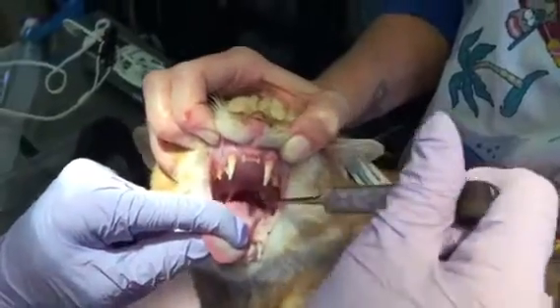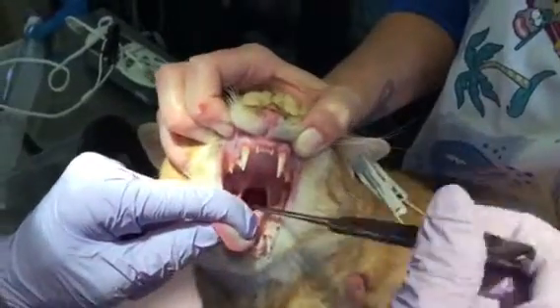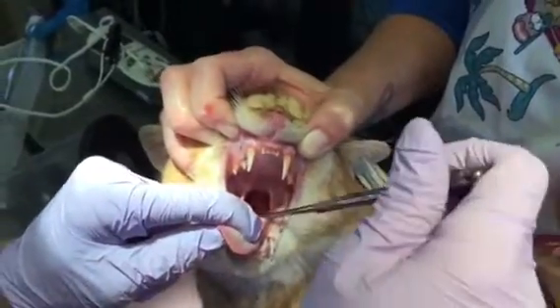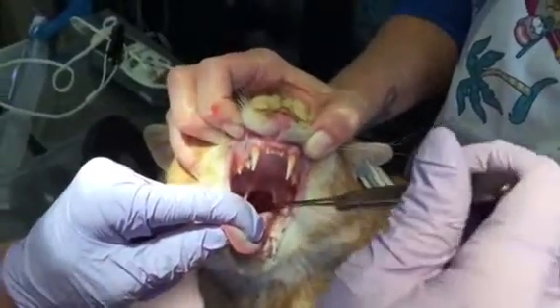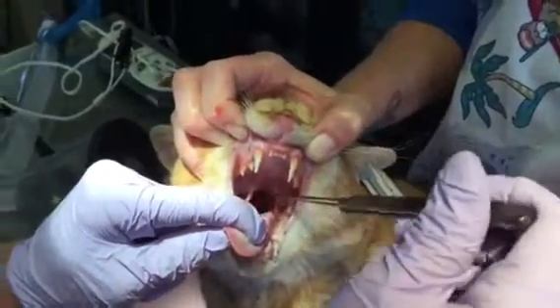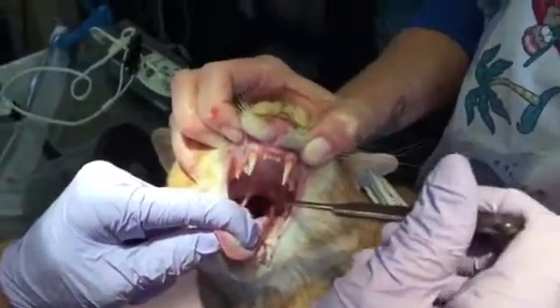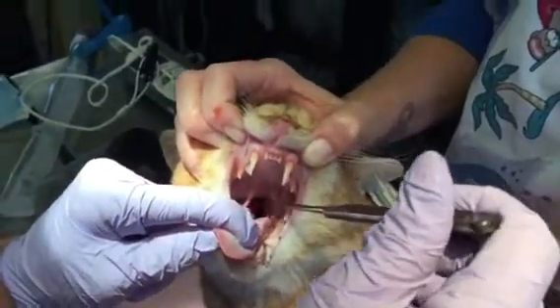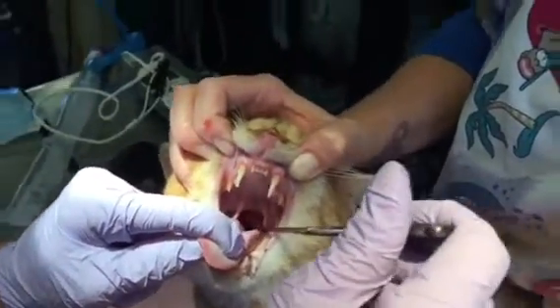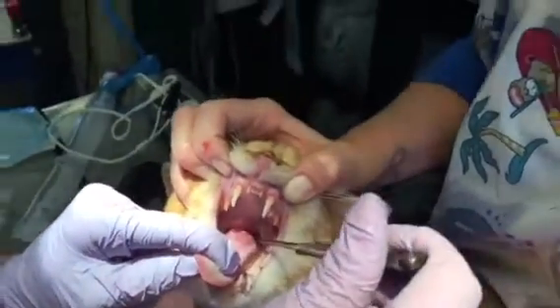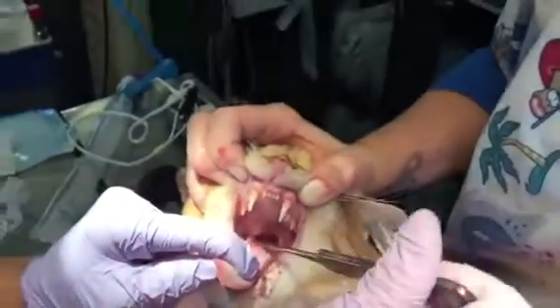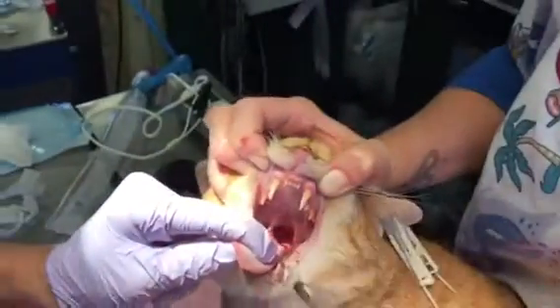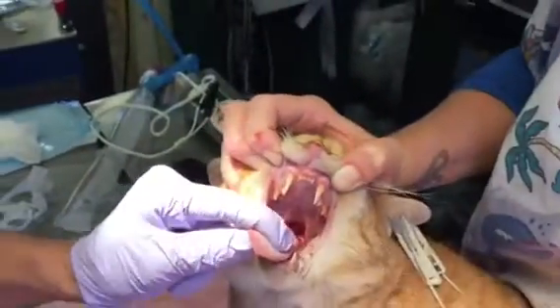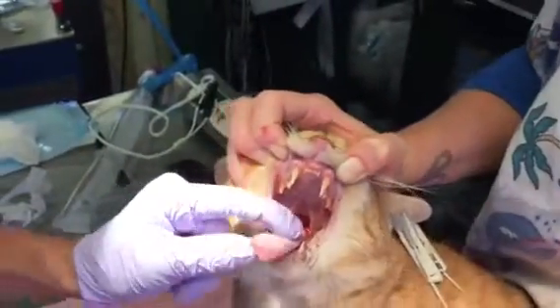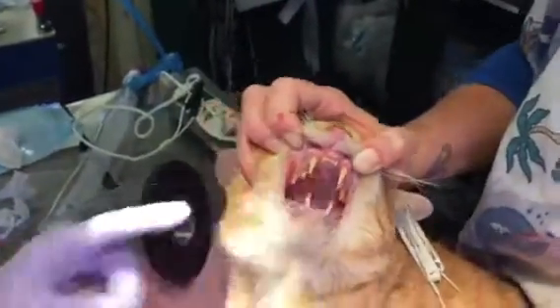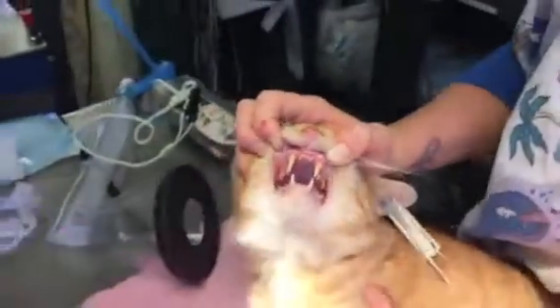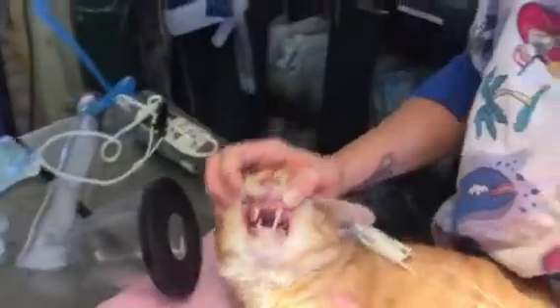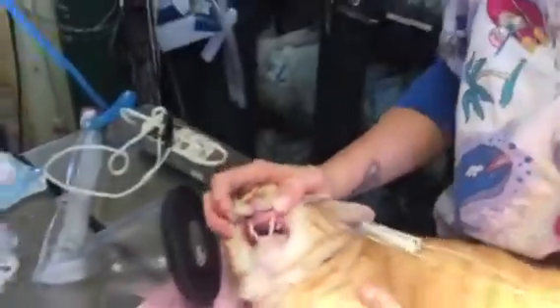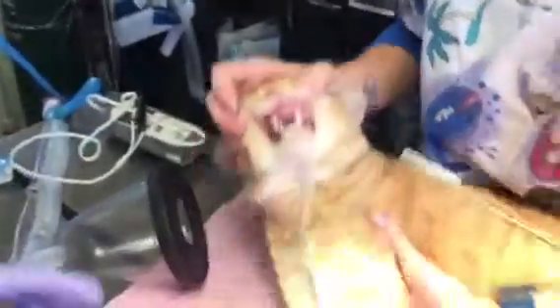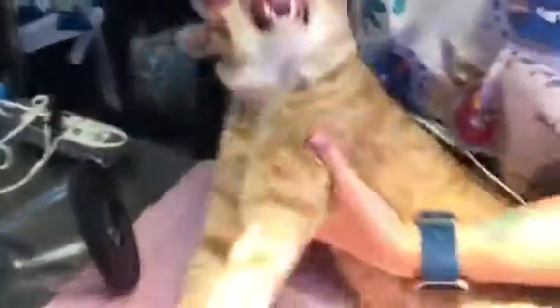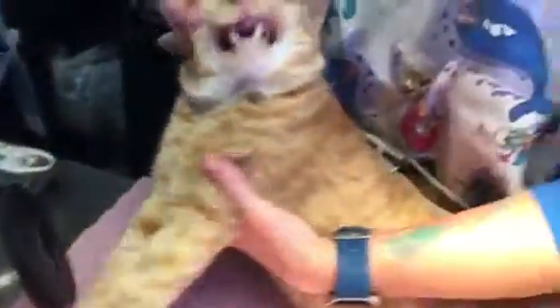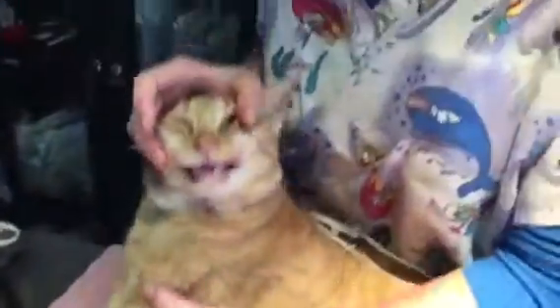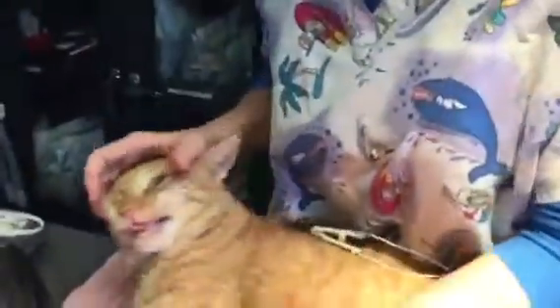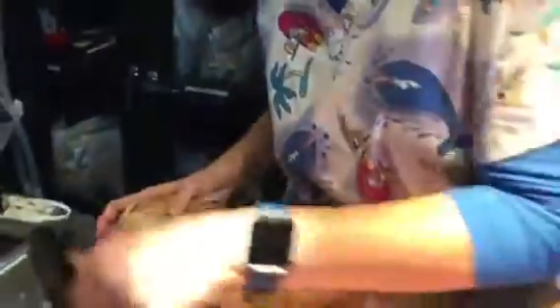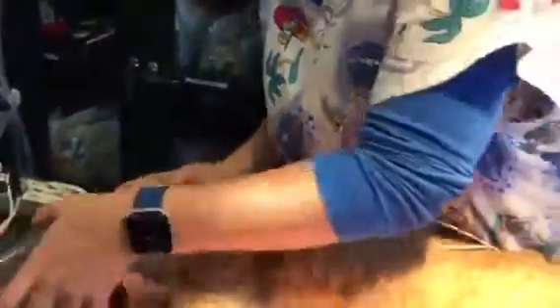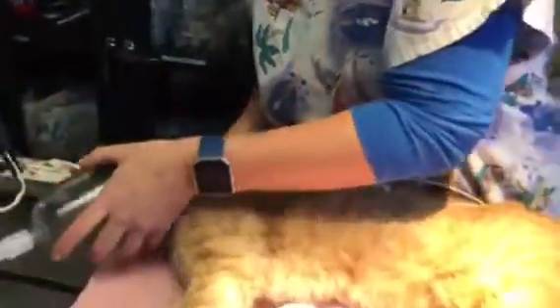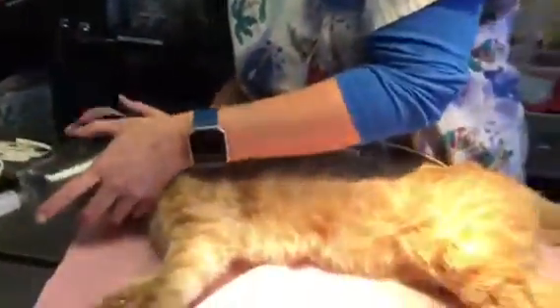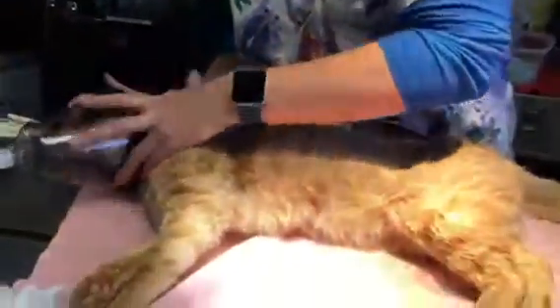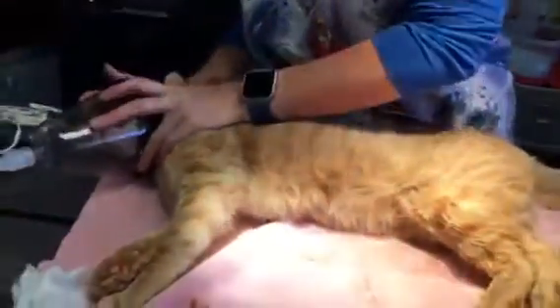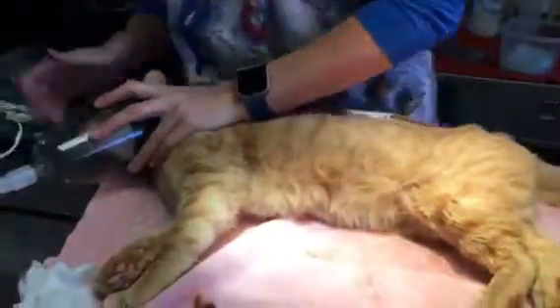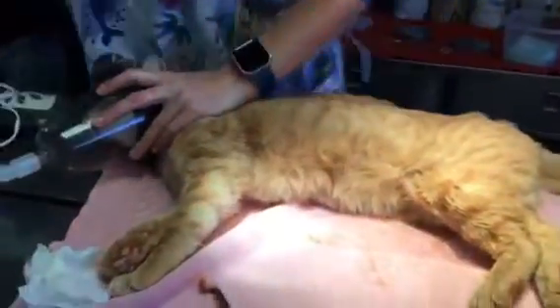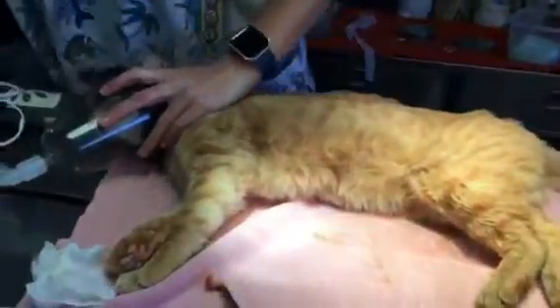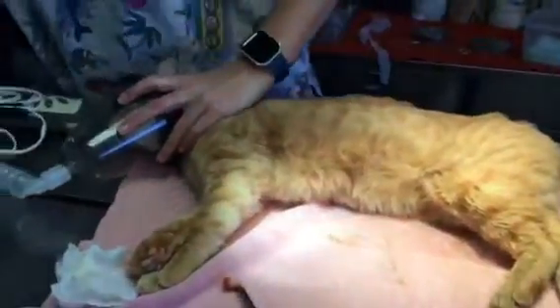Actually there might be — yep, he's empty. All right, so now he's going to come off anesthesia and he's good.